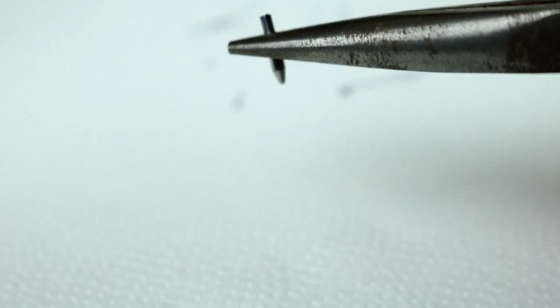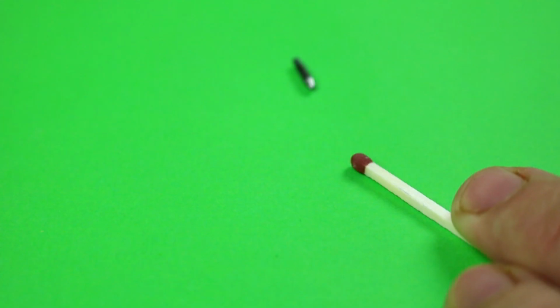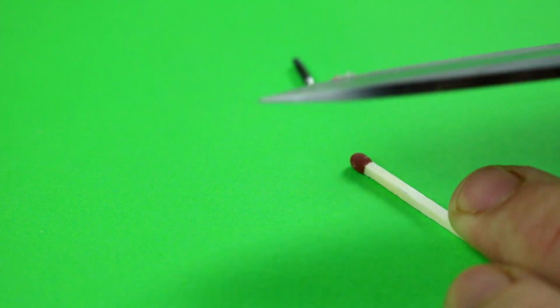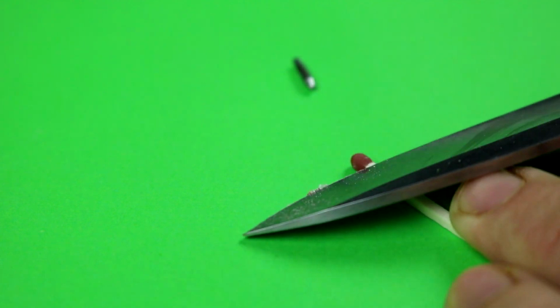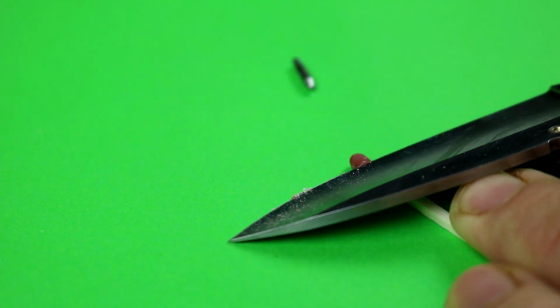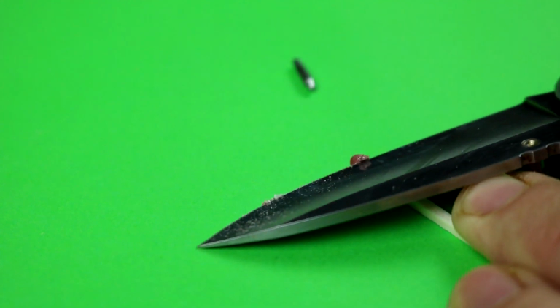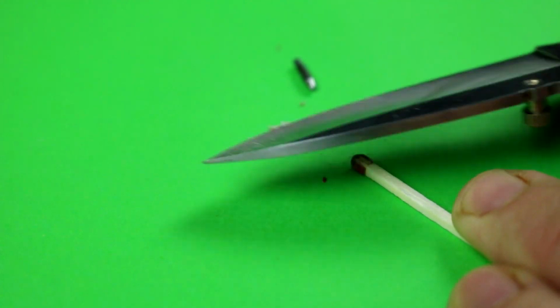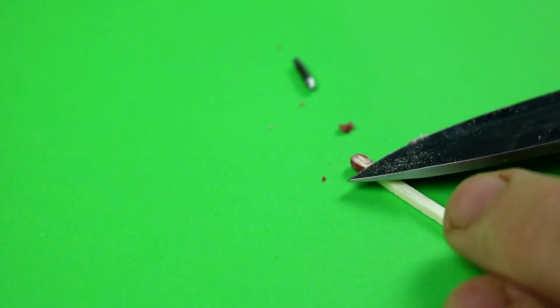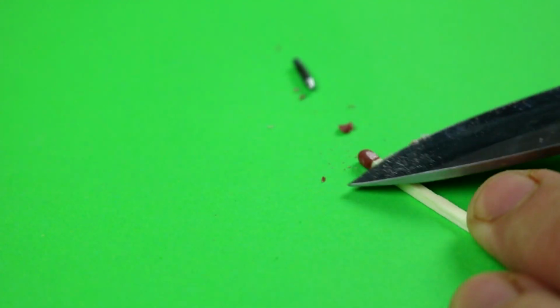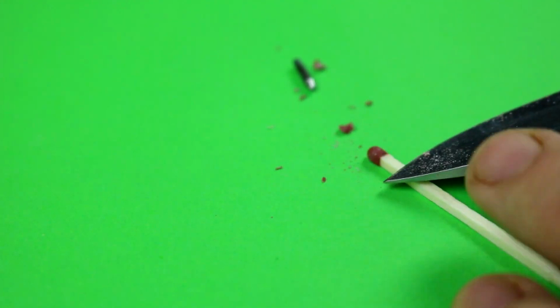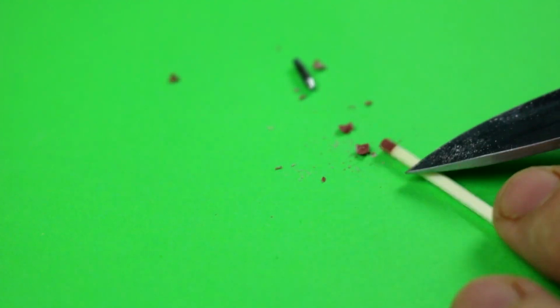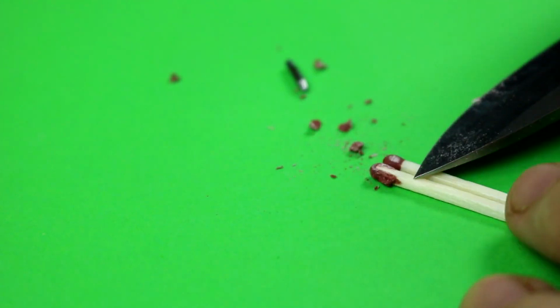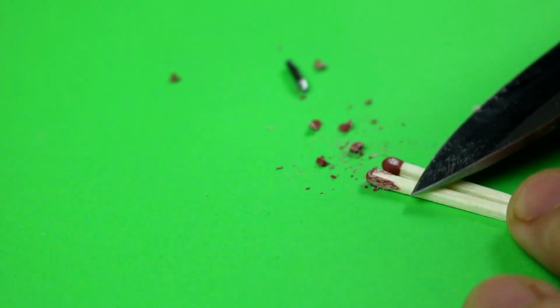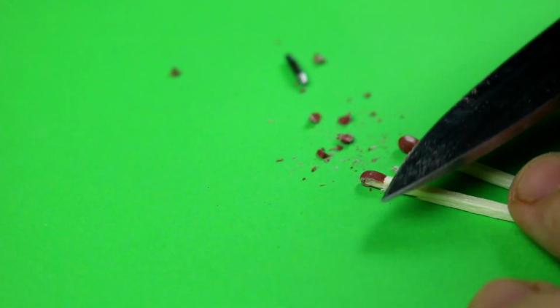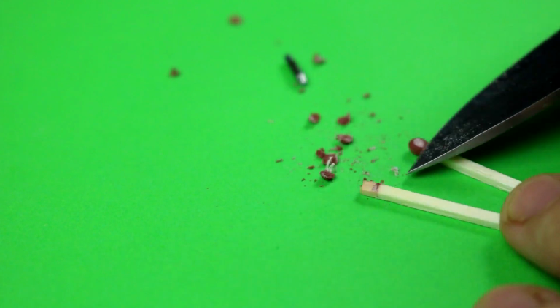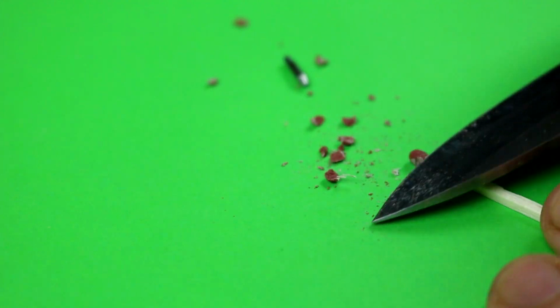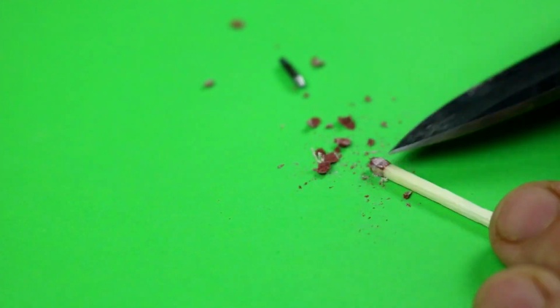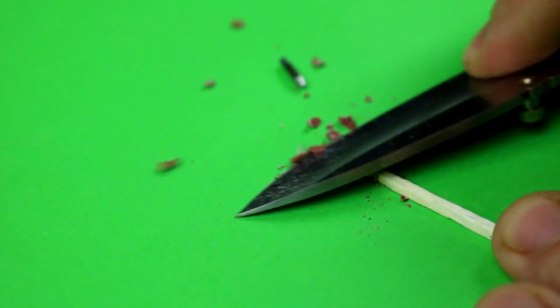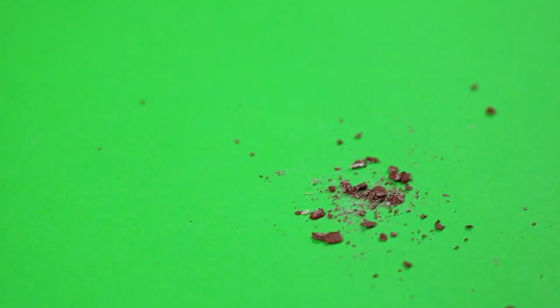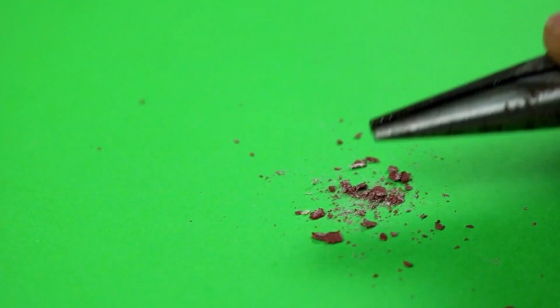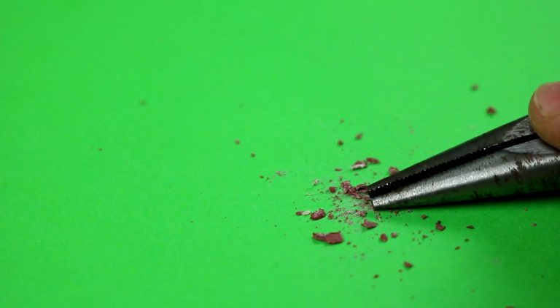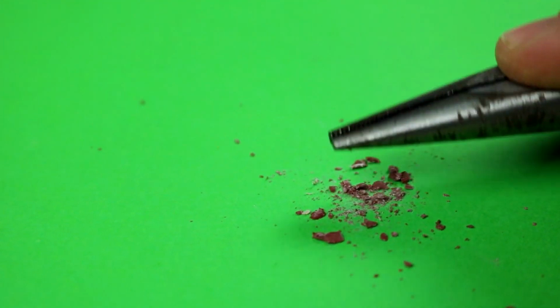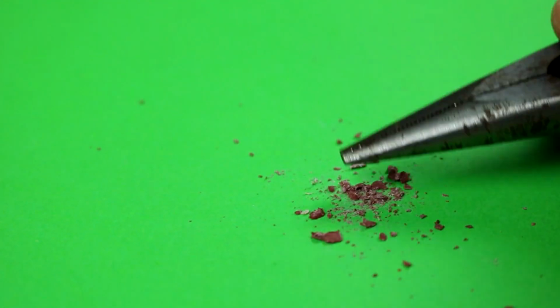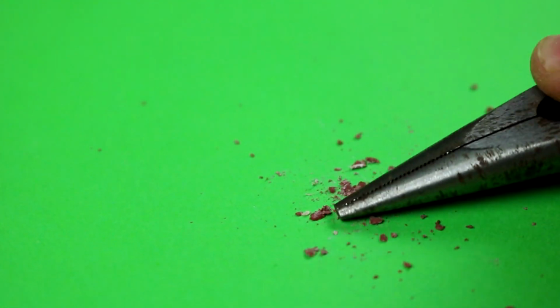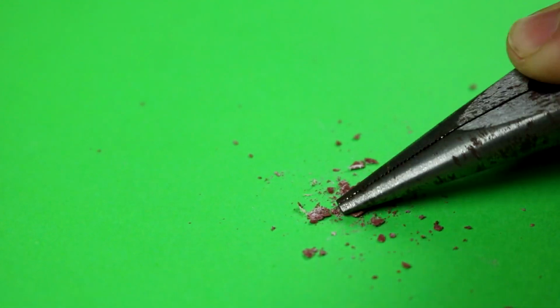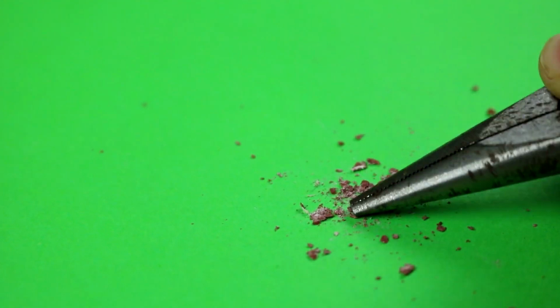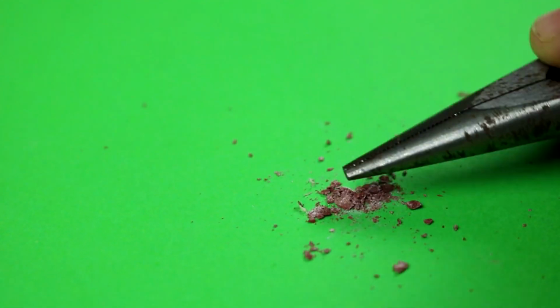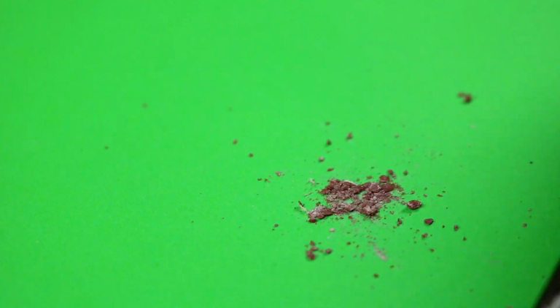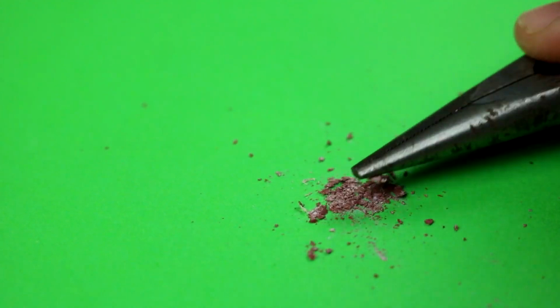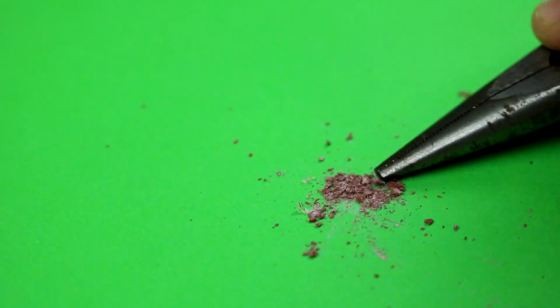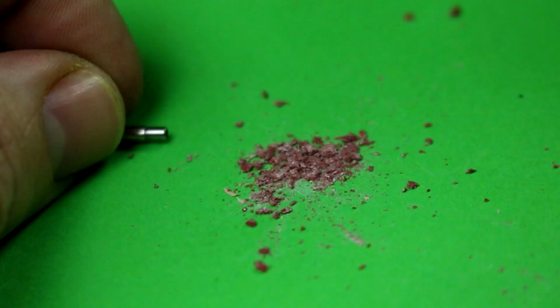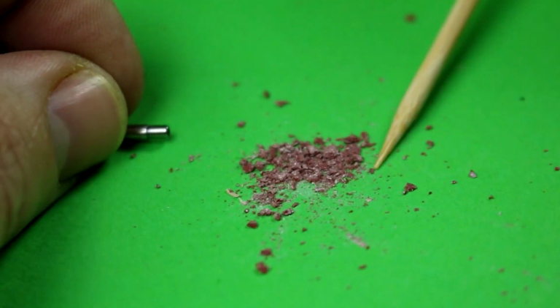Then take out the tops of the matches with a knife like this, and crush it until you turn it to dust. Later on we'll put it in the empty tip.